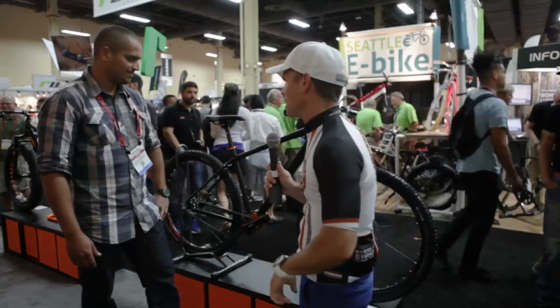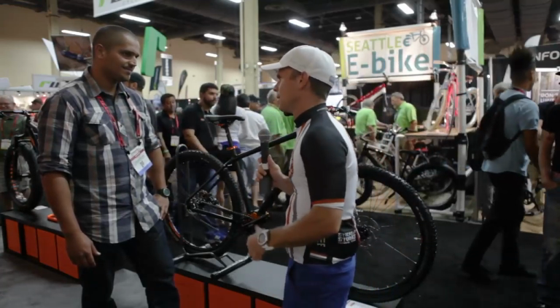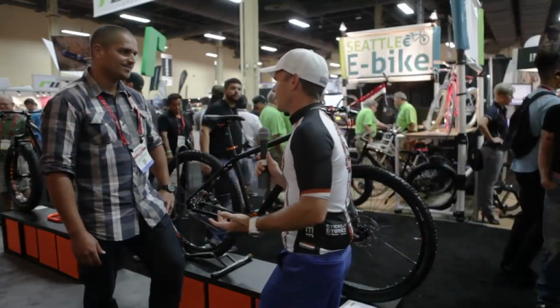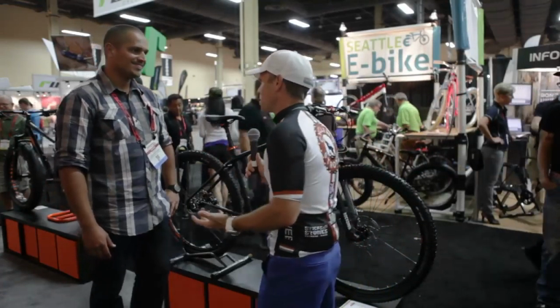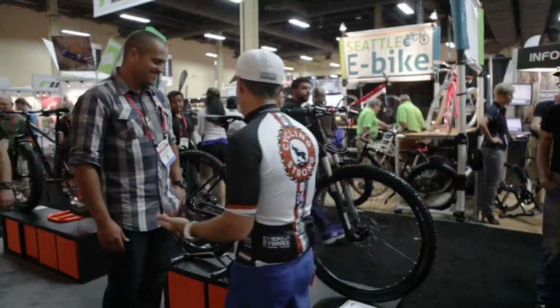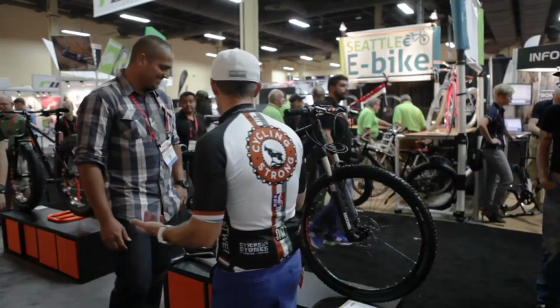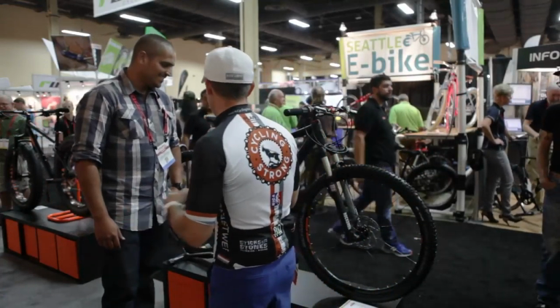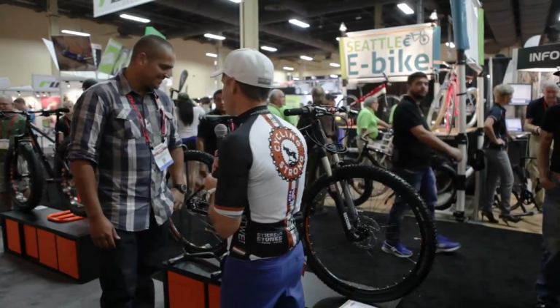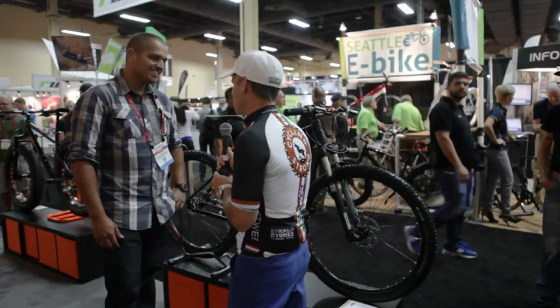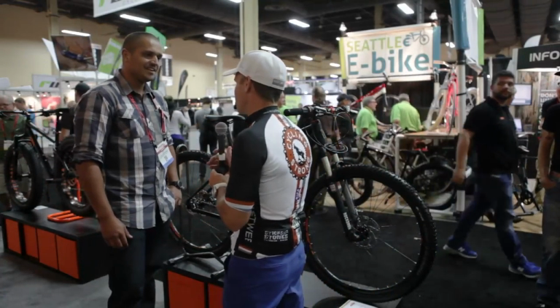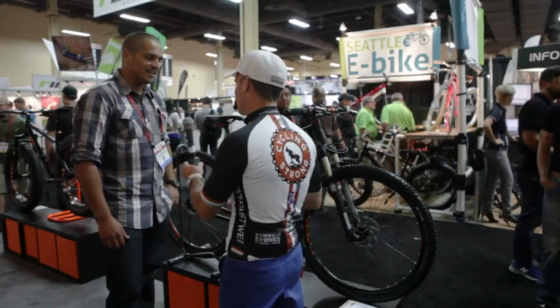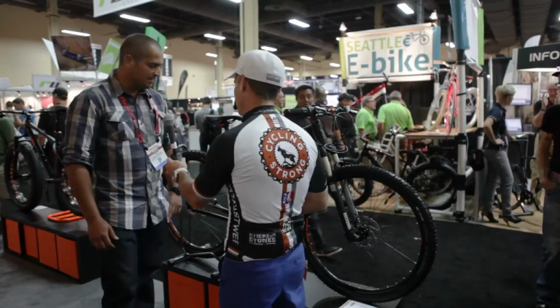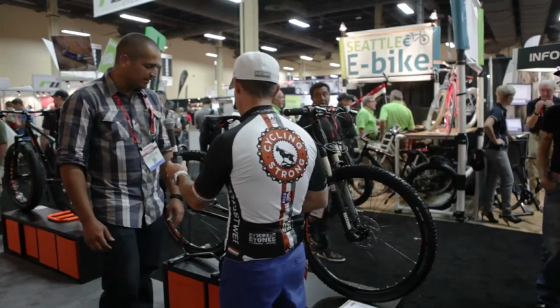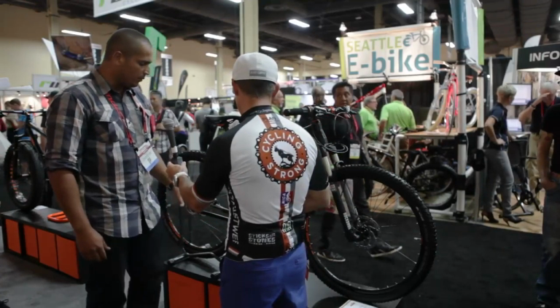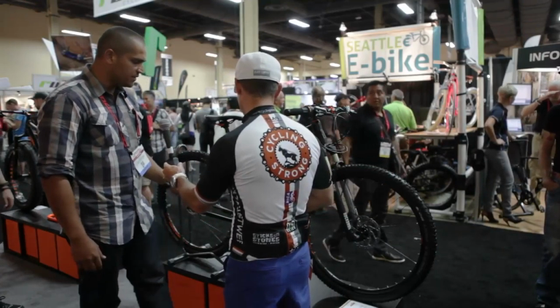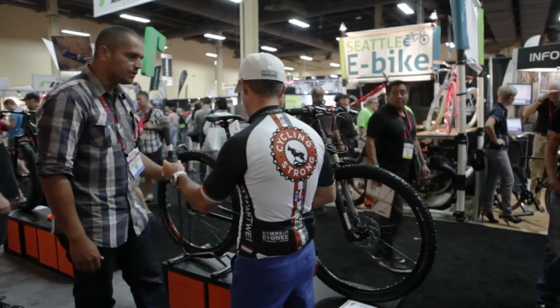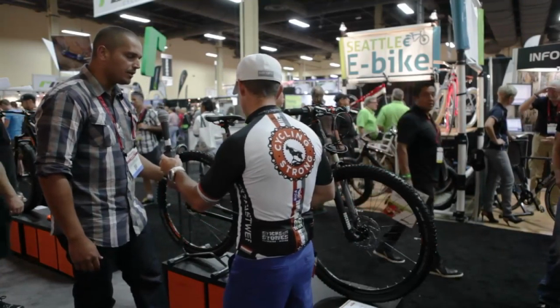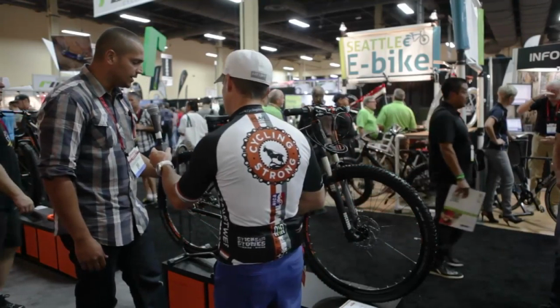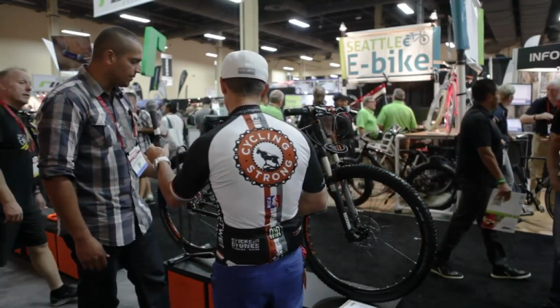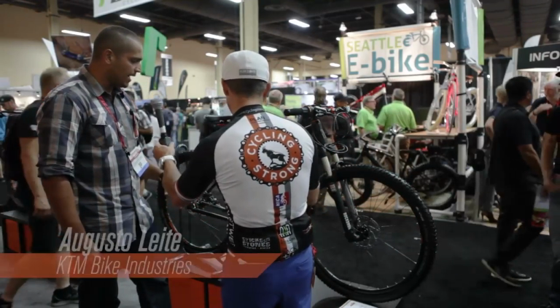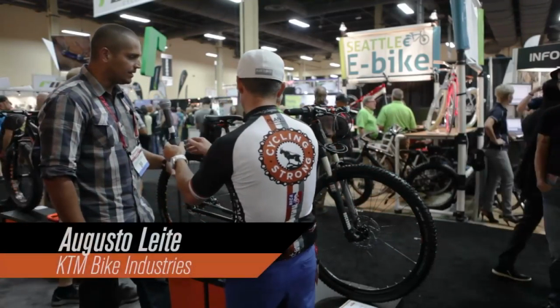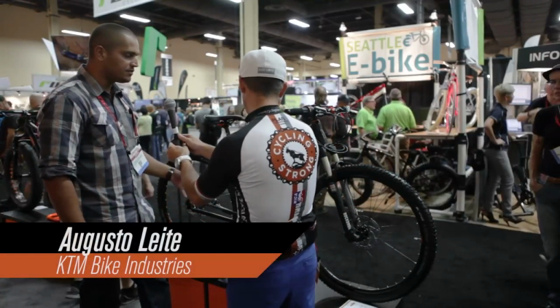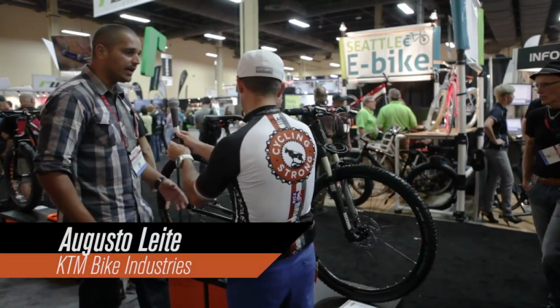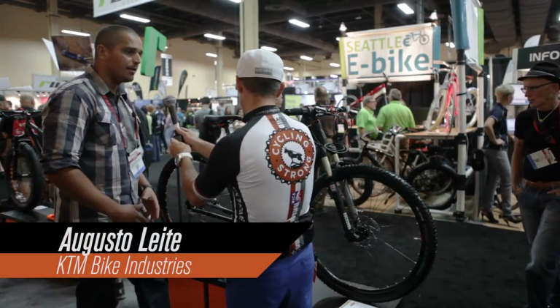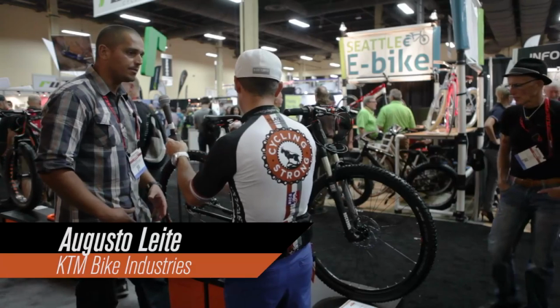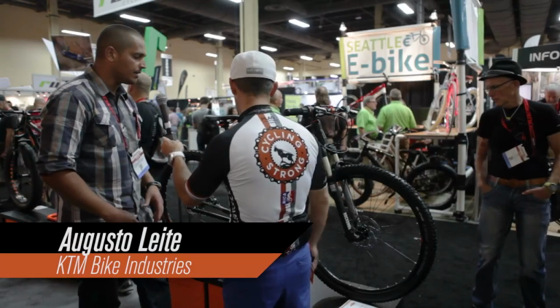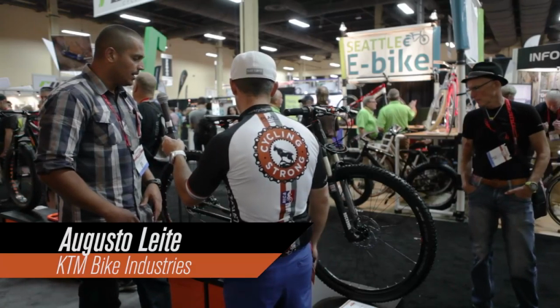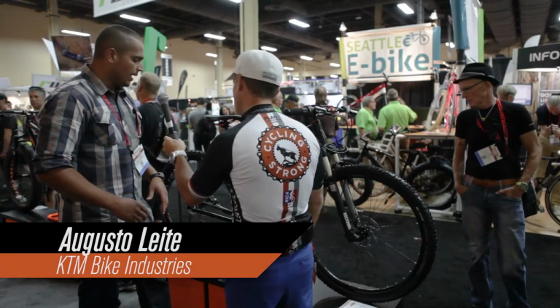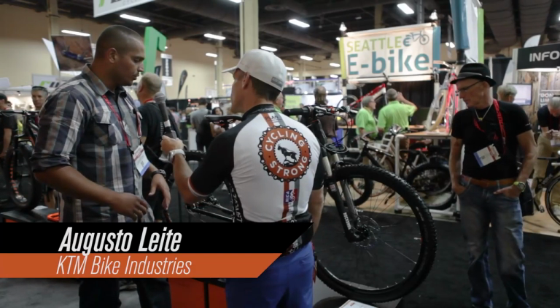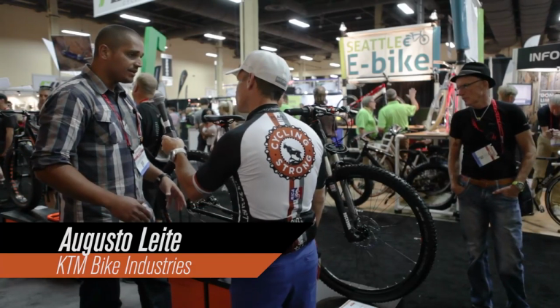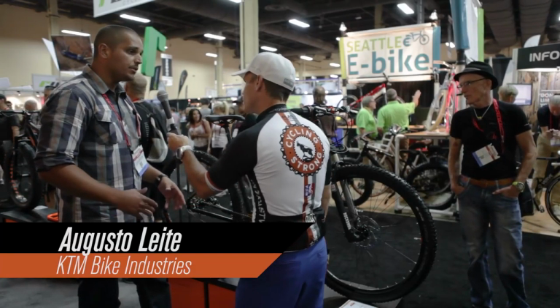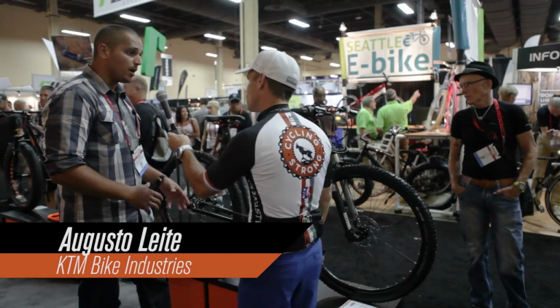Gus, tell us what you got going on here. This is super, super cool. It is our first year with this product here at Interbike — actually, the first year with KTM at Interbike. We are very excited with this product.